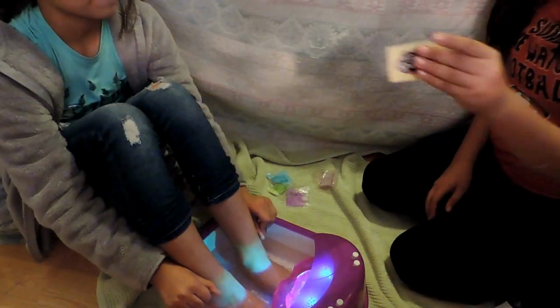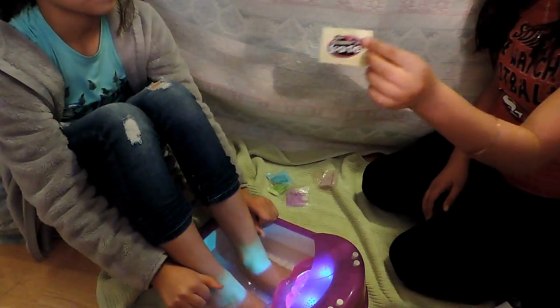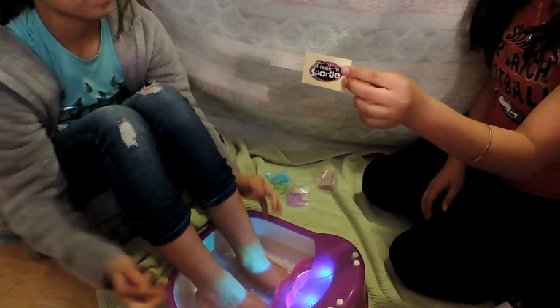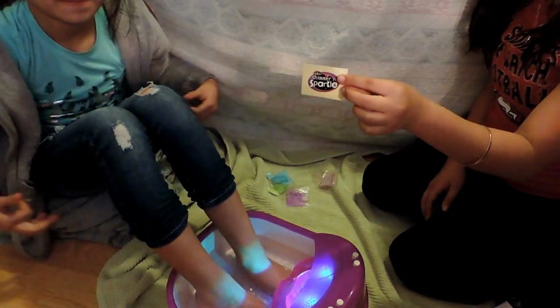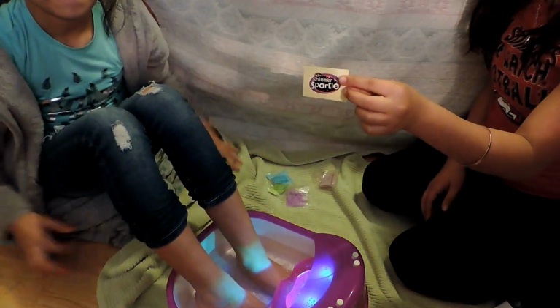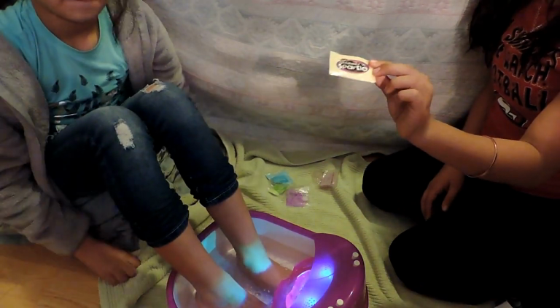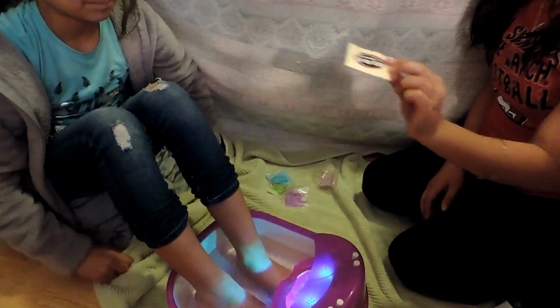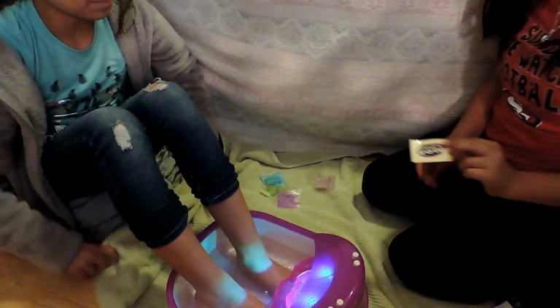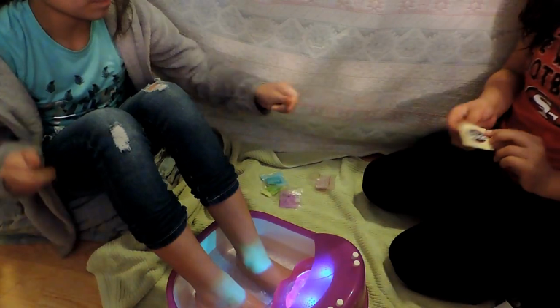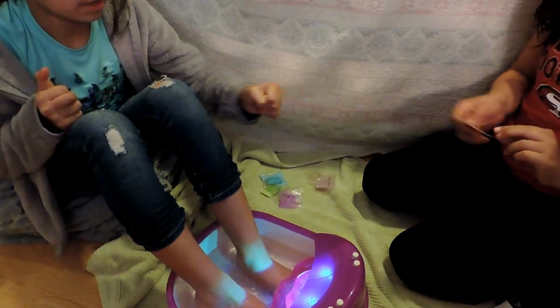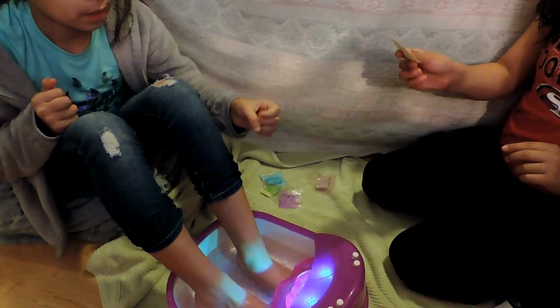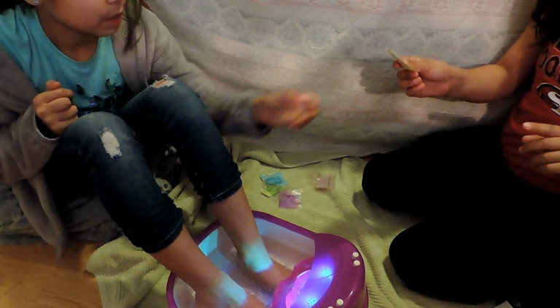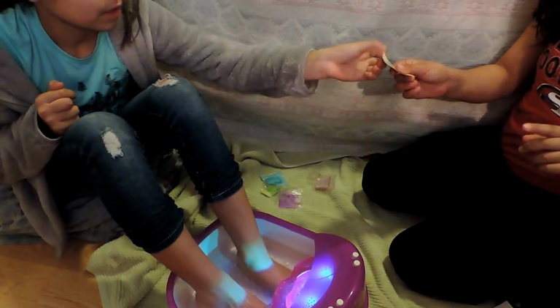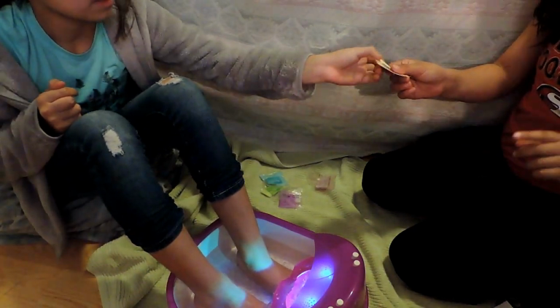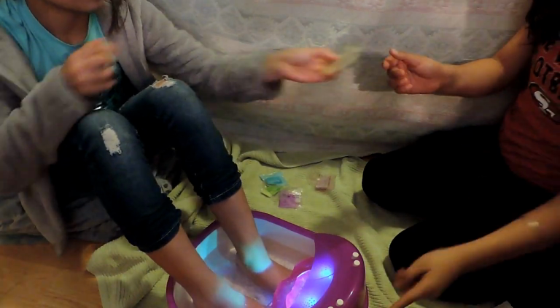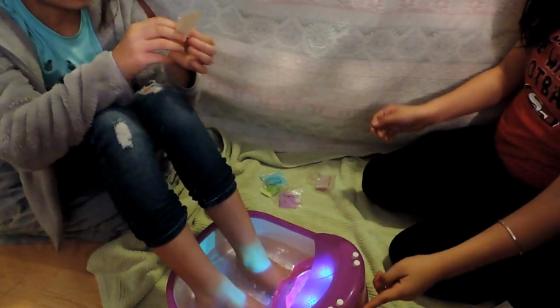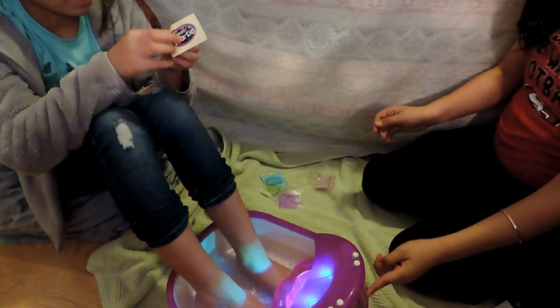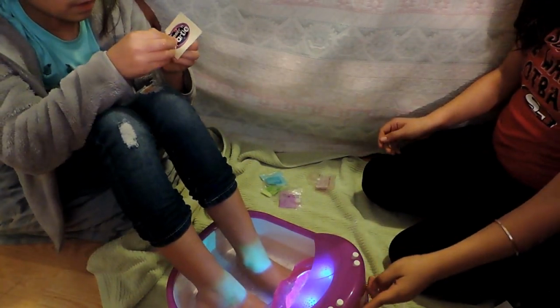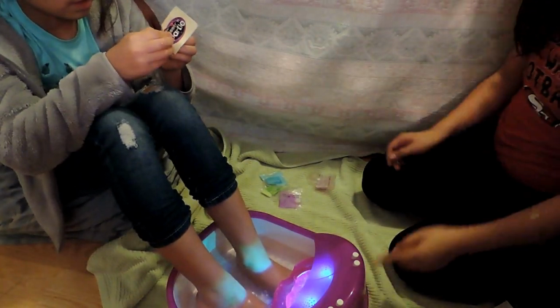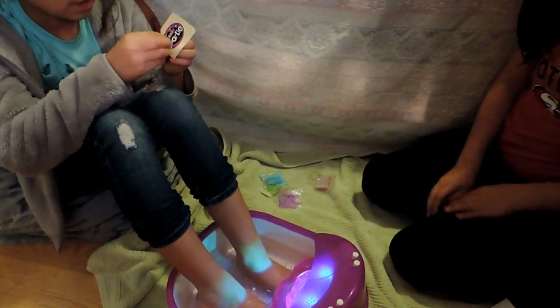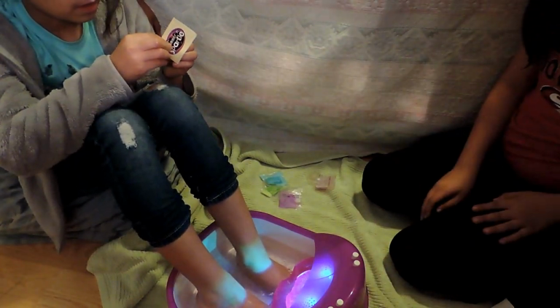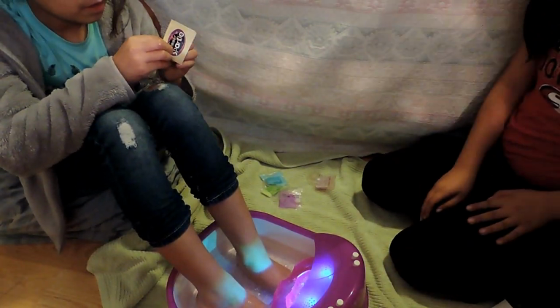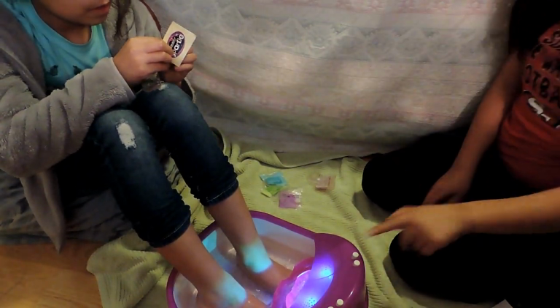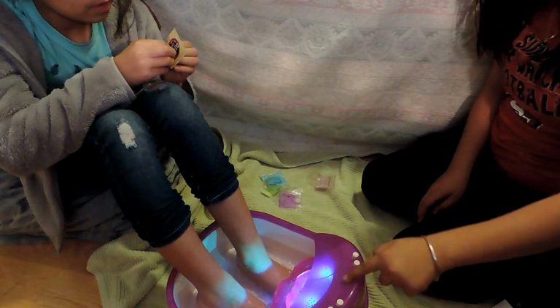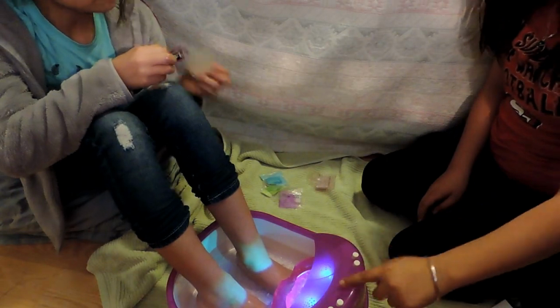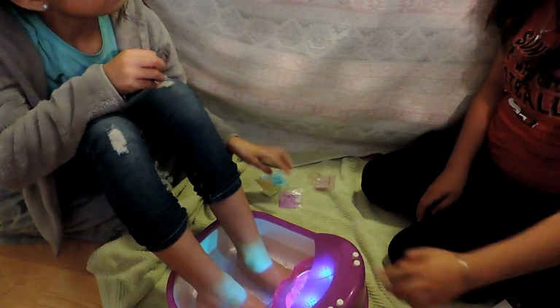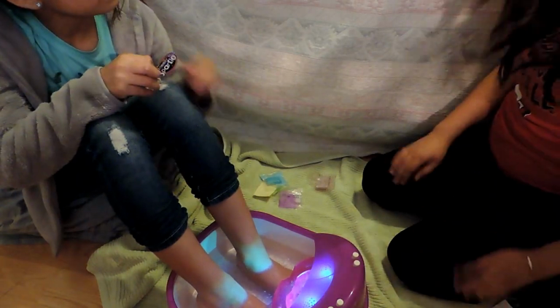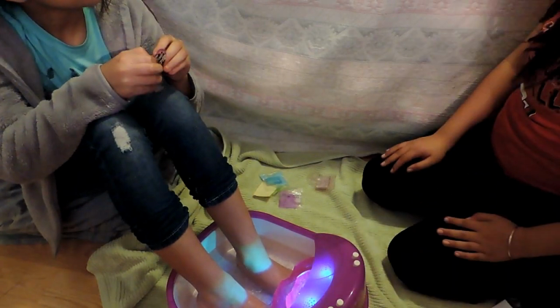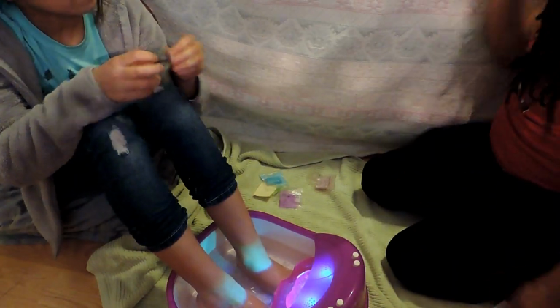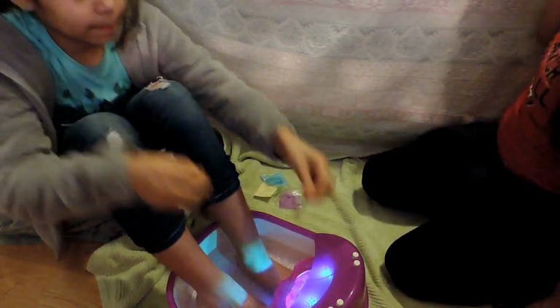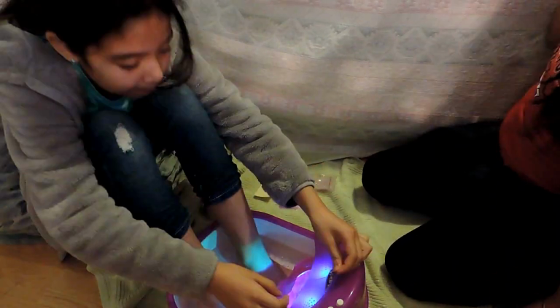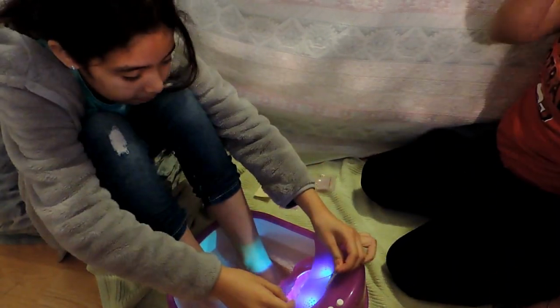So there's a sticker. Where do you want to put it? Right here. It's the right hand — it goes on the right hand. Do you want to enjoy it?